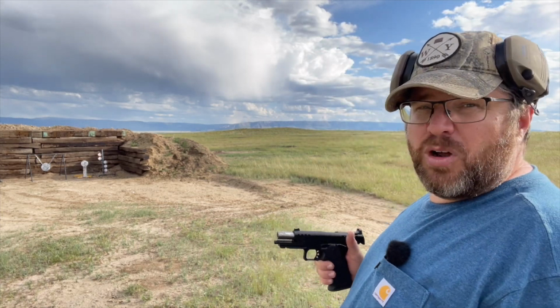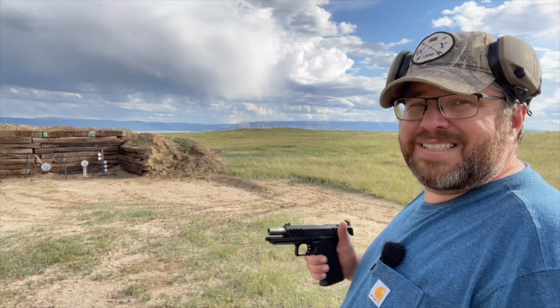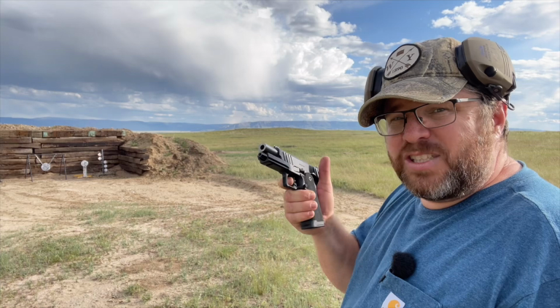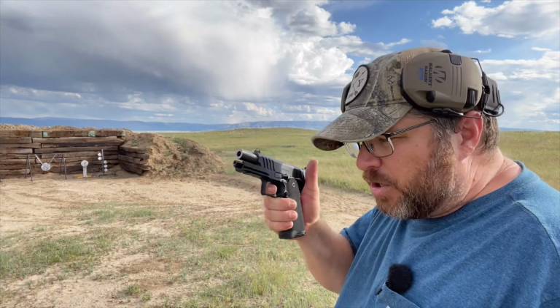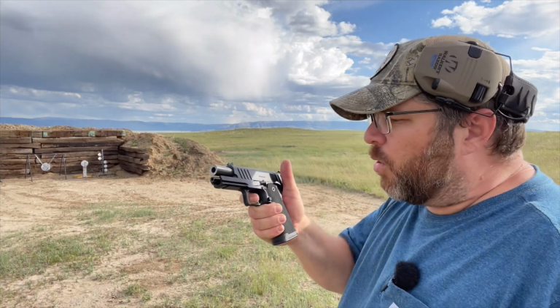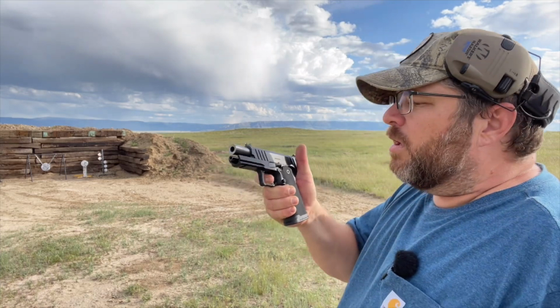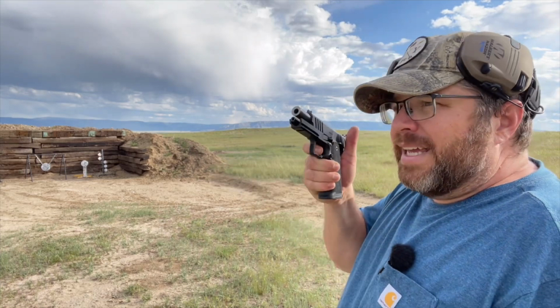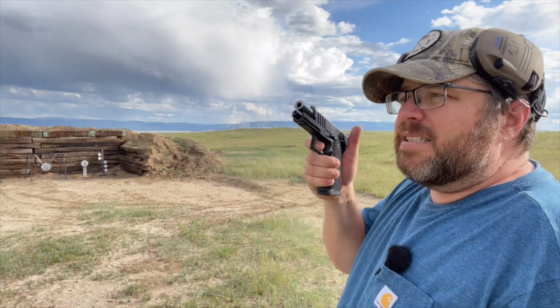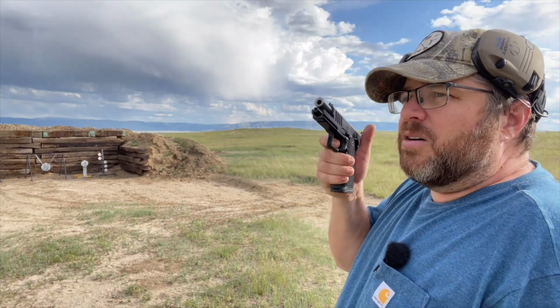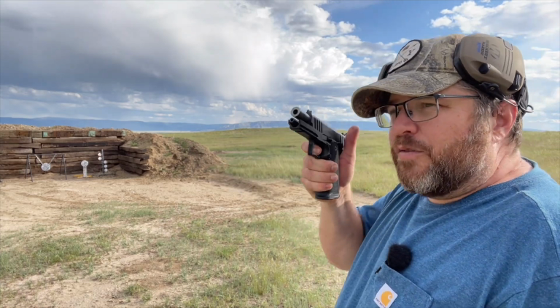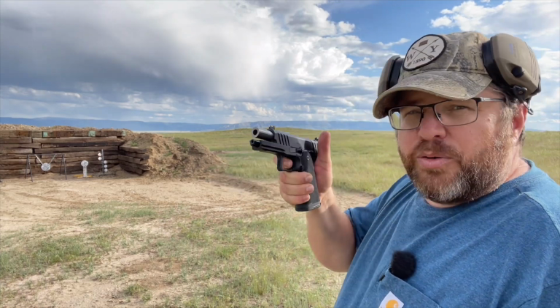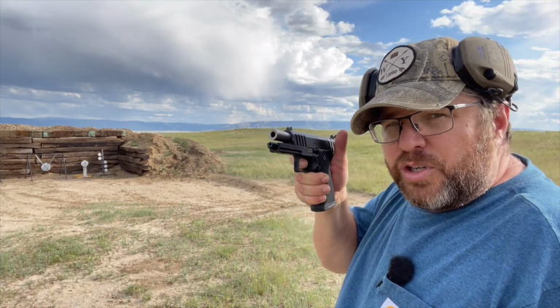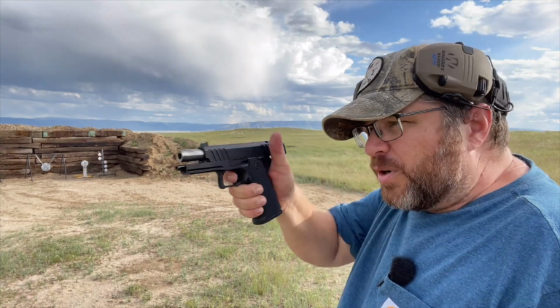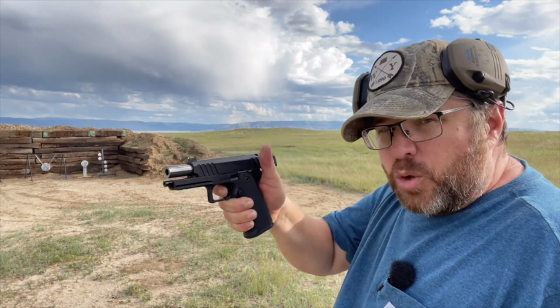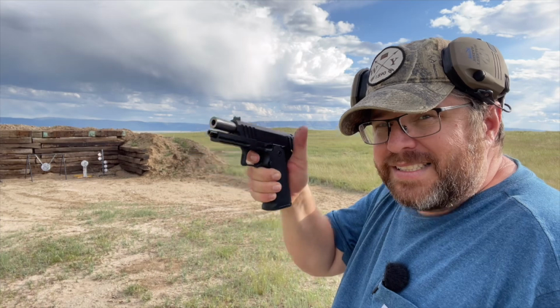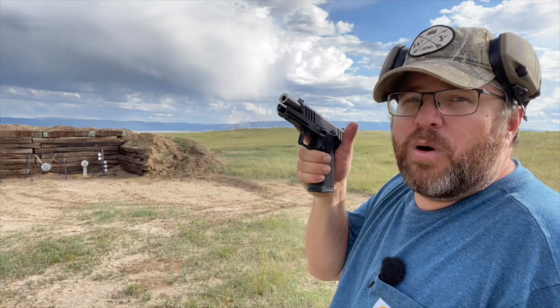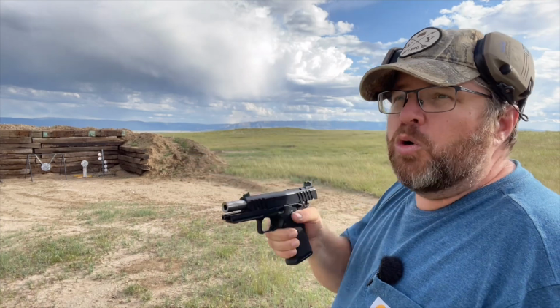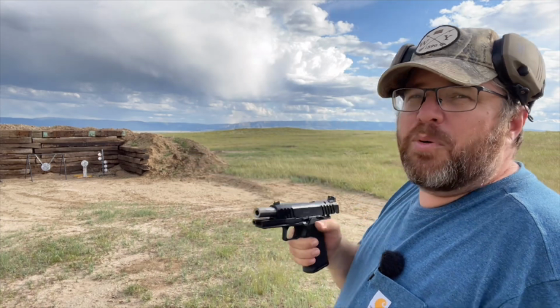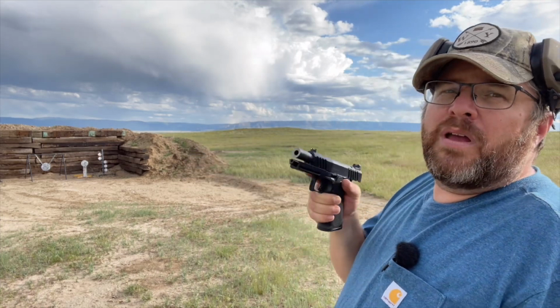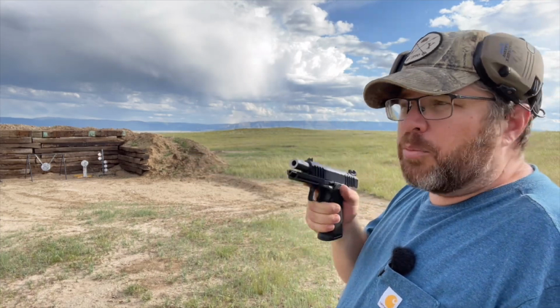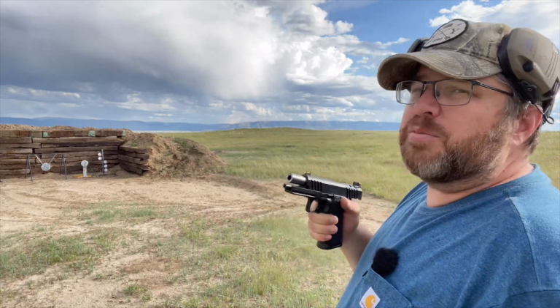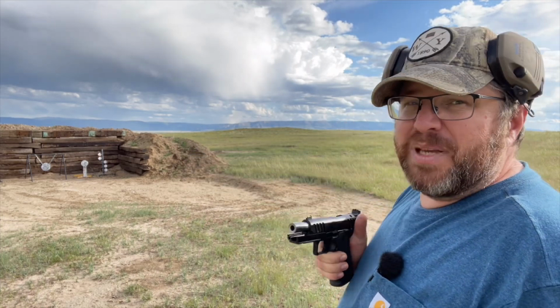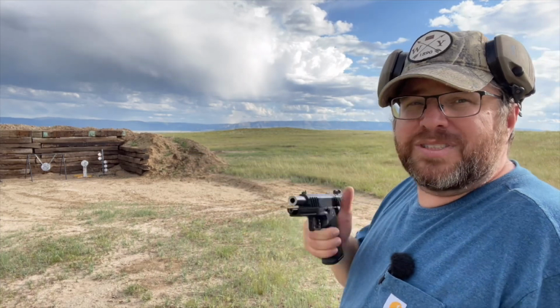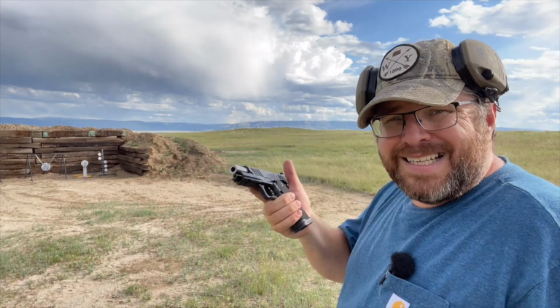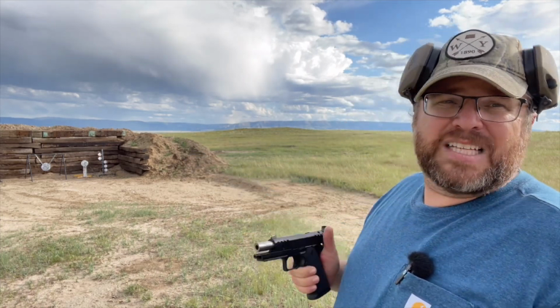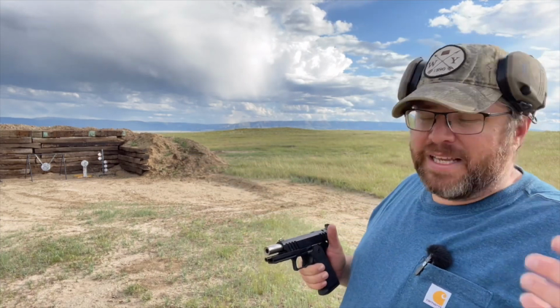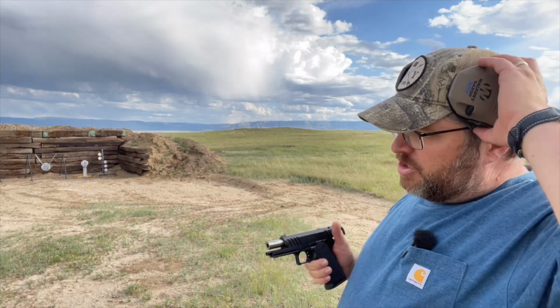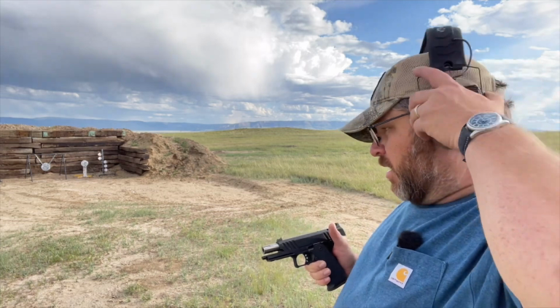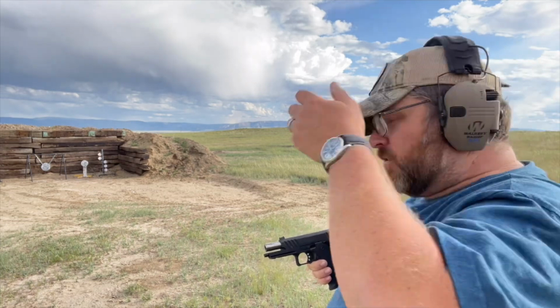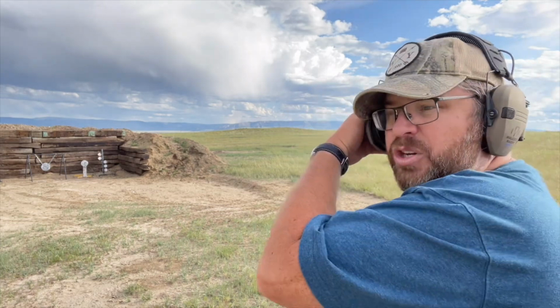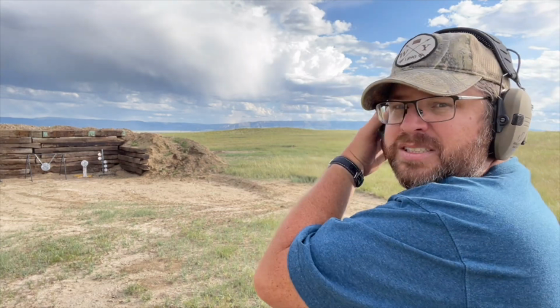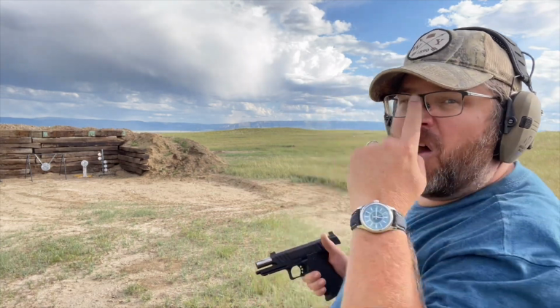Trigger control — your trigger squeeze — is where most people have a problem shooting pistols, and that's why they miss. So I'm just going to show you how it's done.